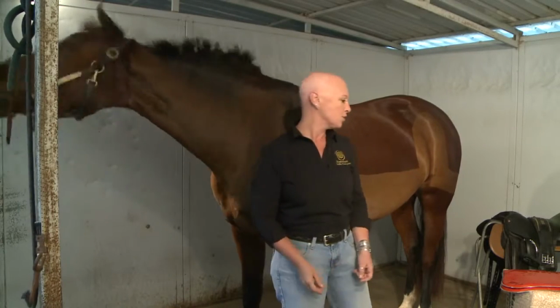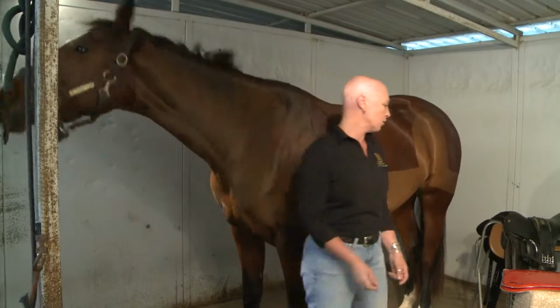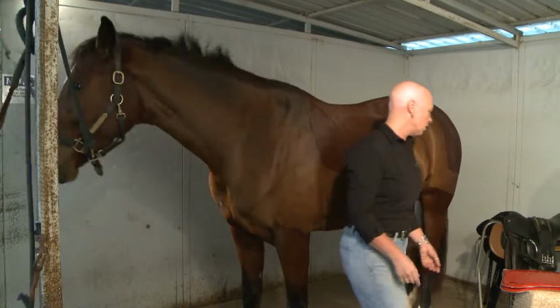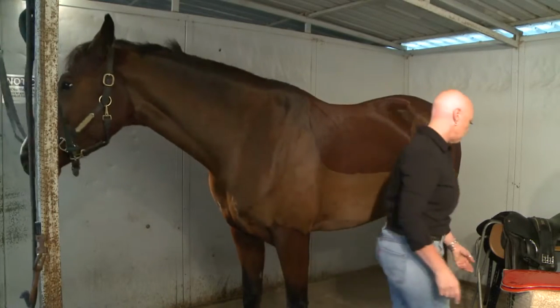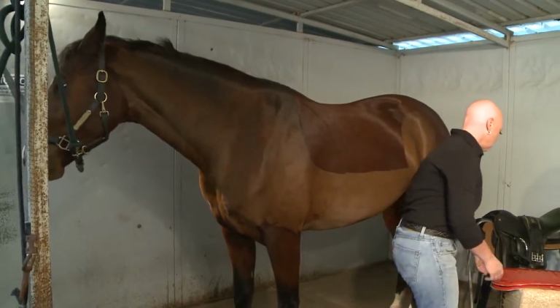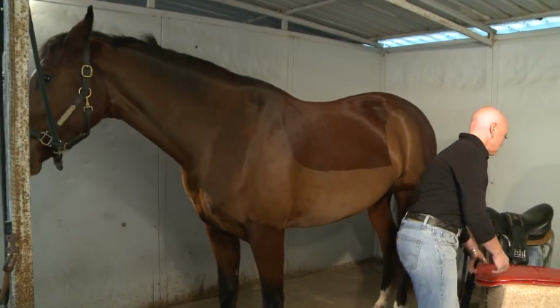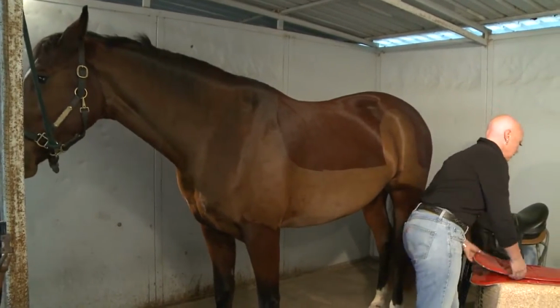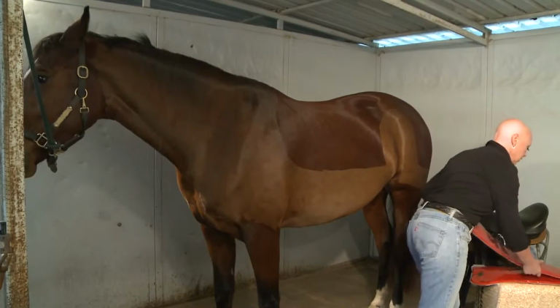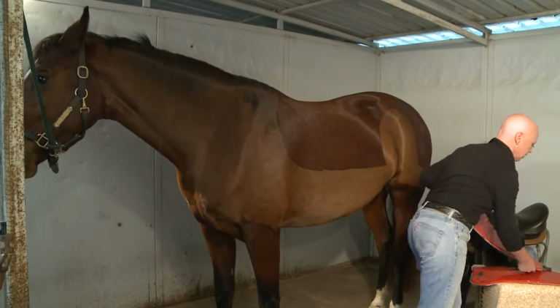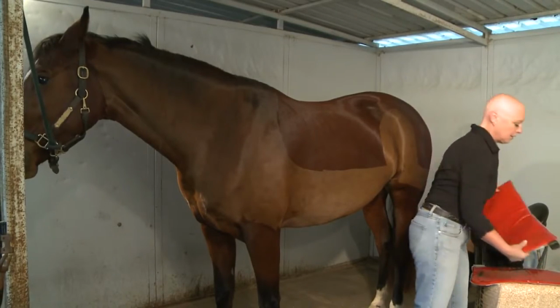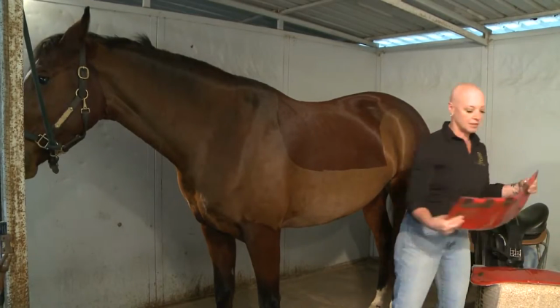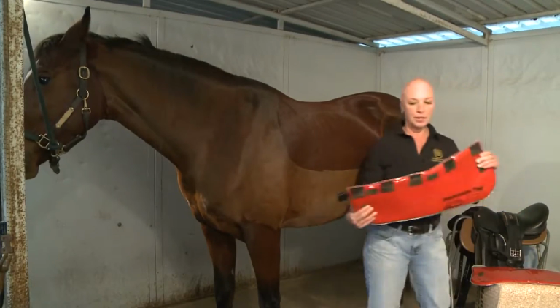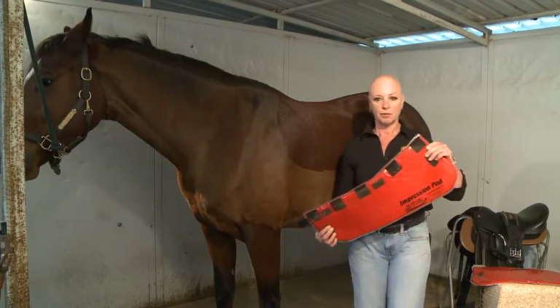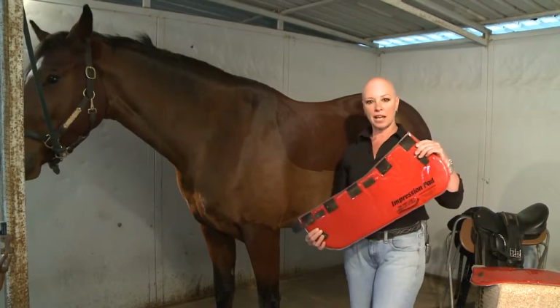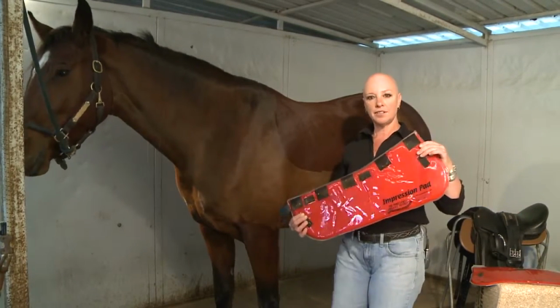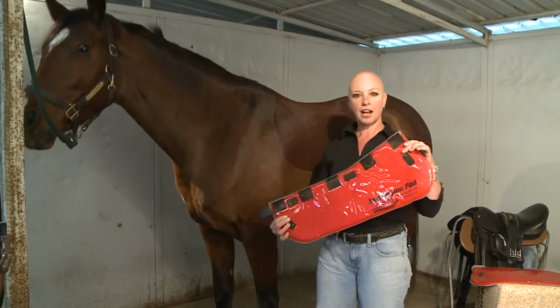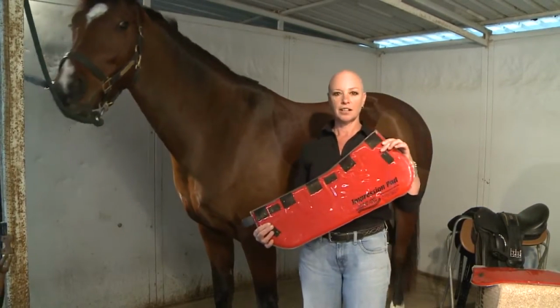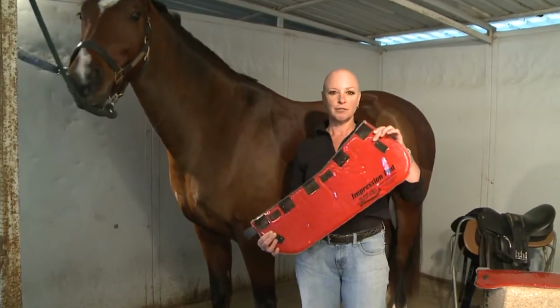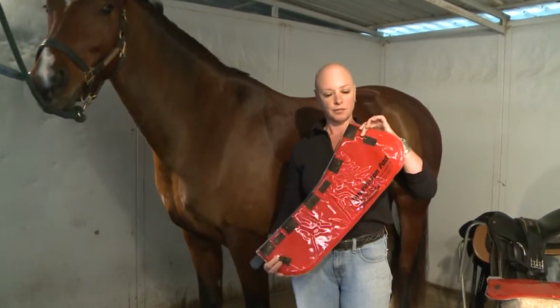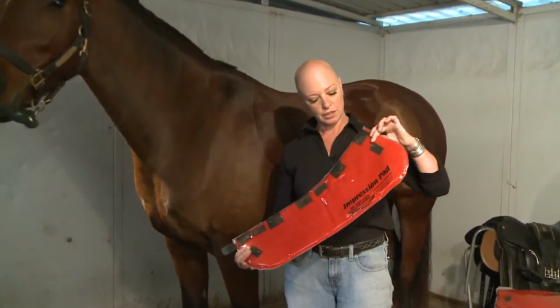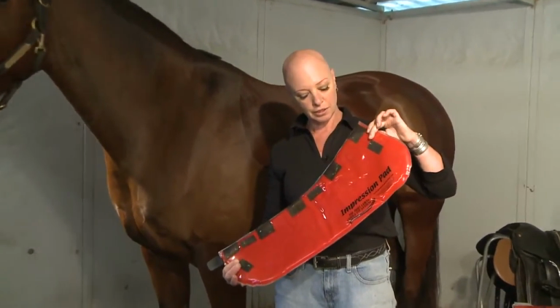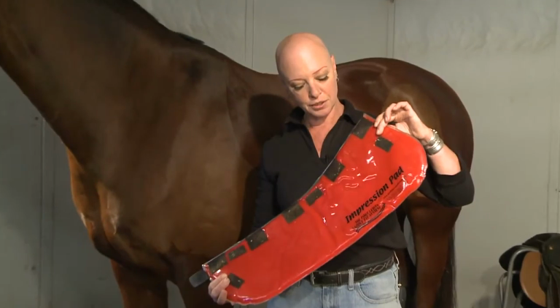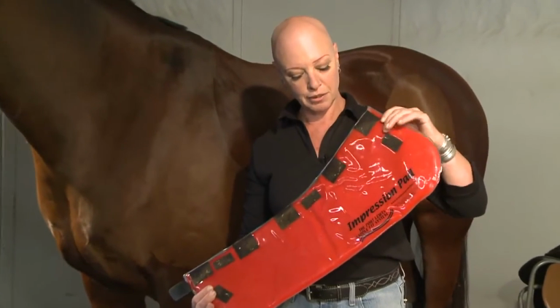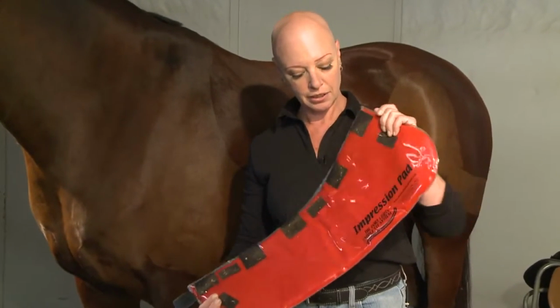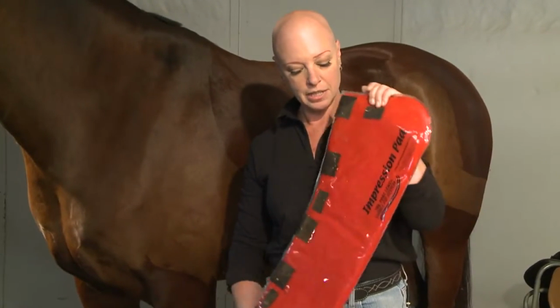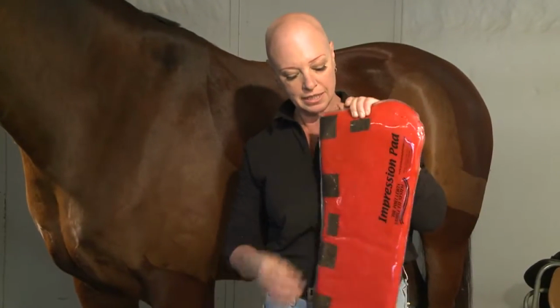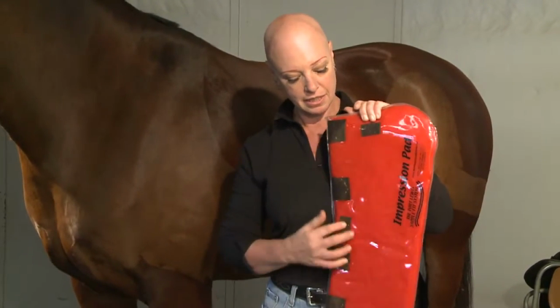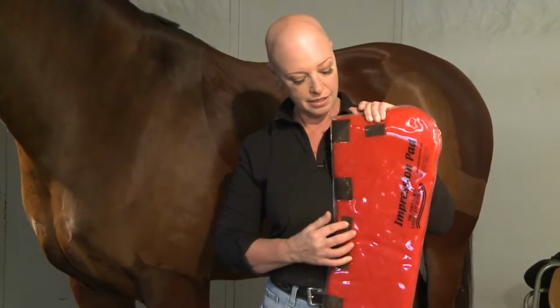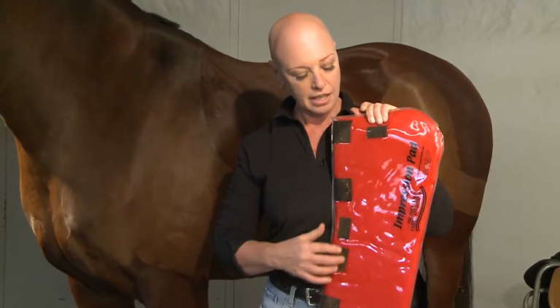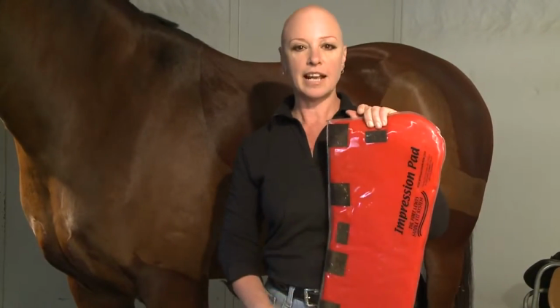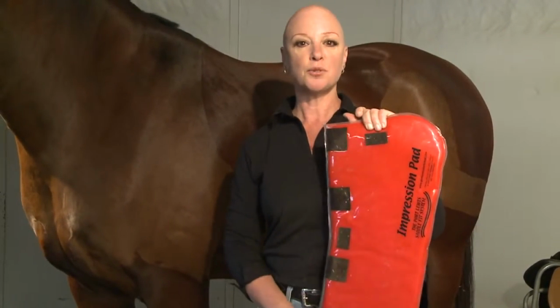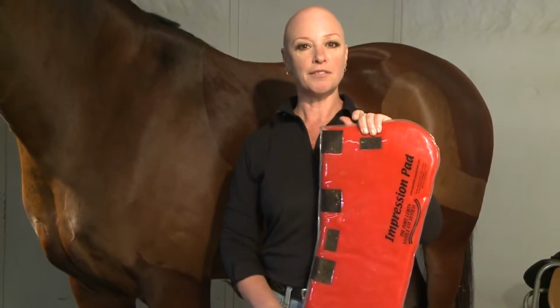The Port Lewis pad is a big red sack that's enclosed in clear vinyl. It has putty inside and it has two halves.